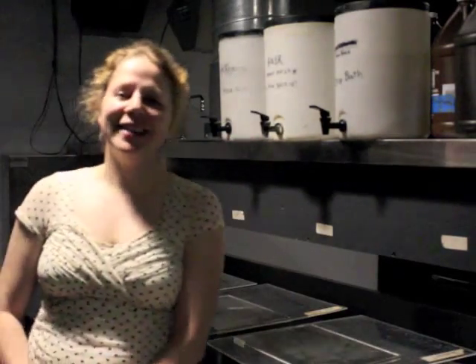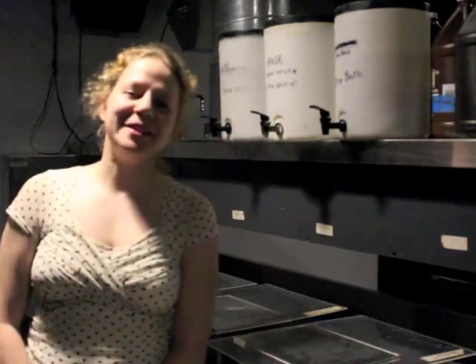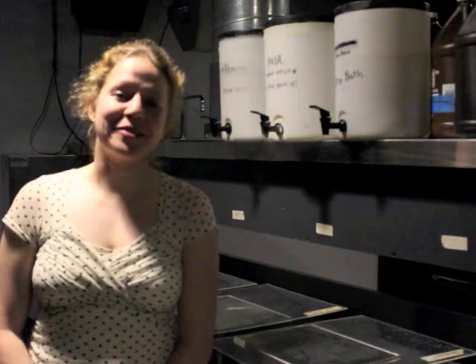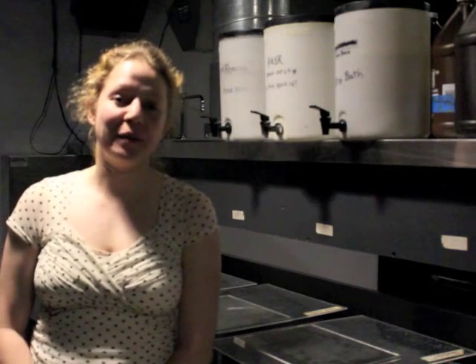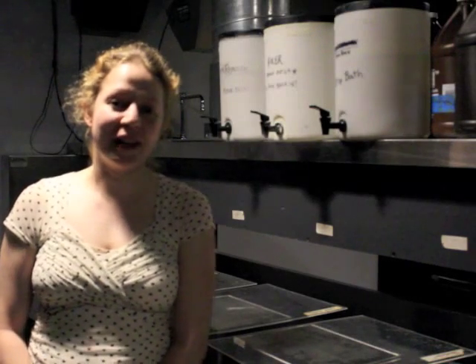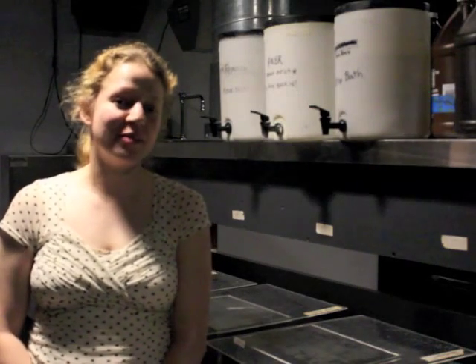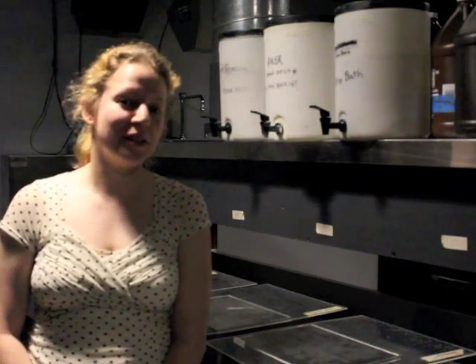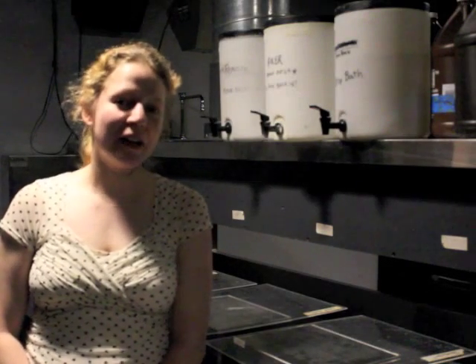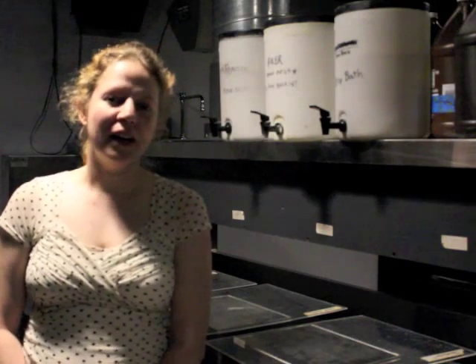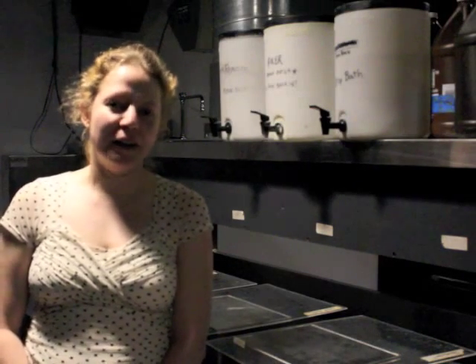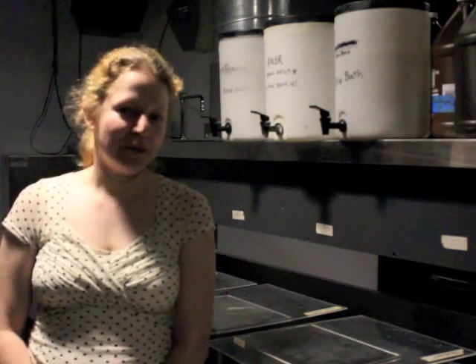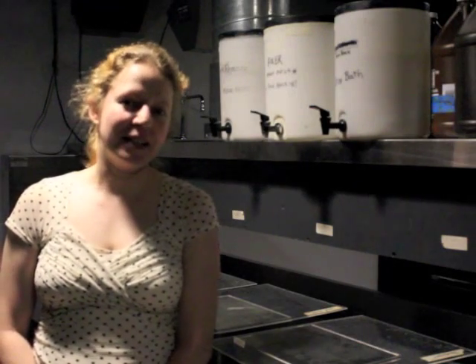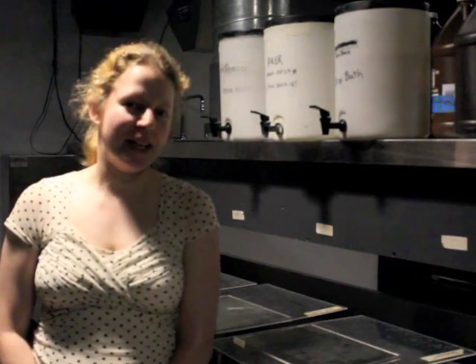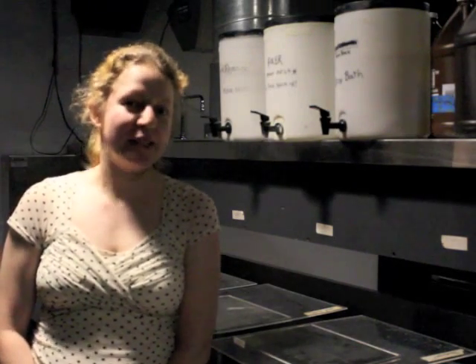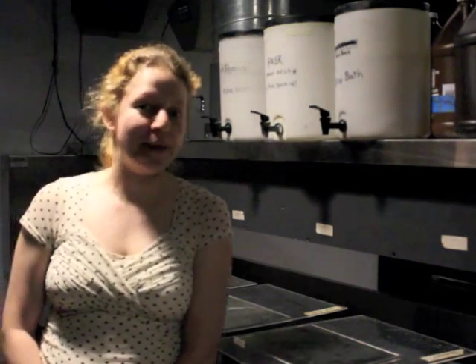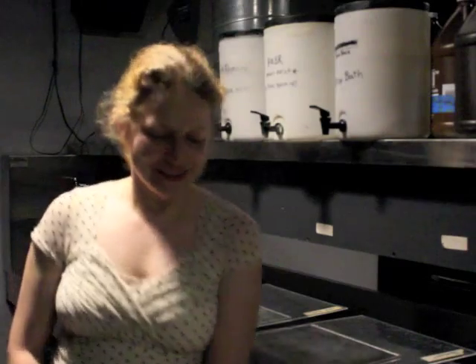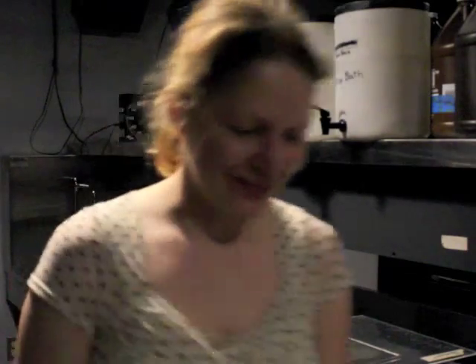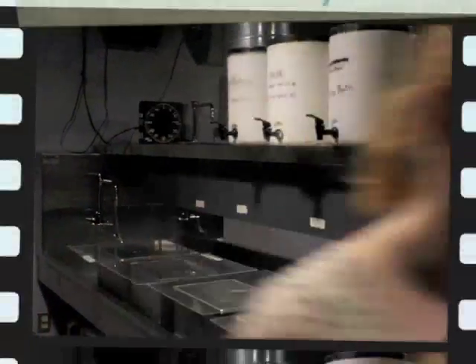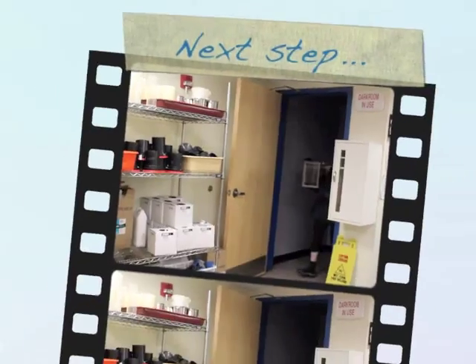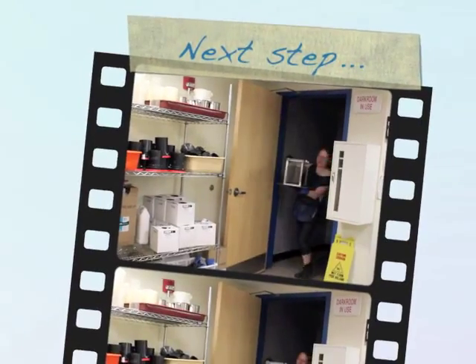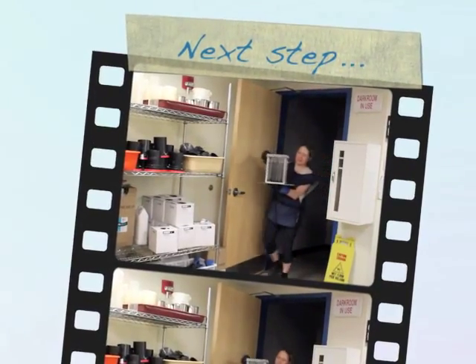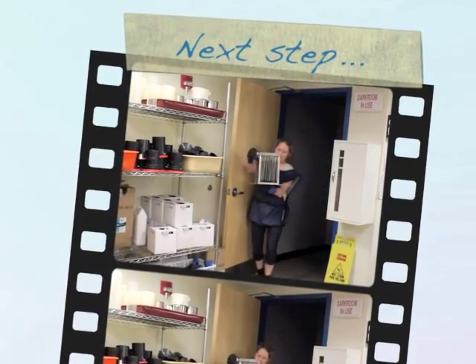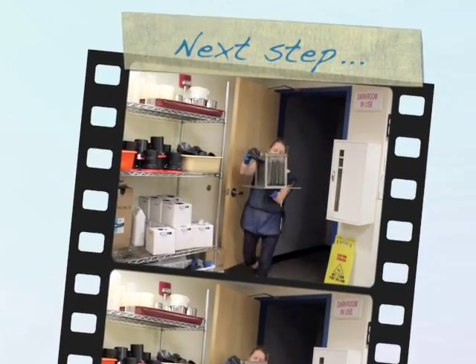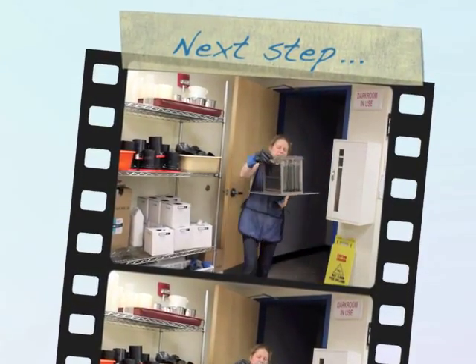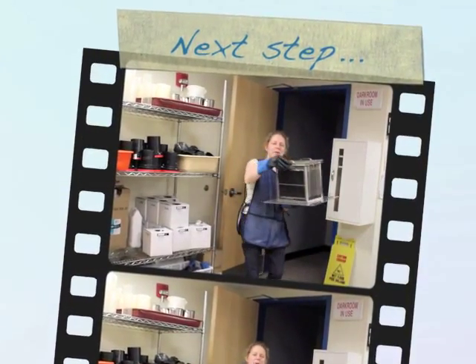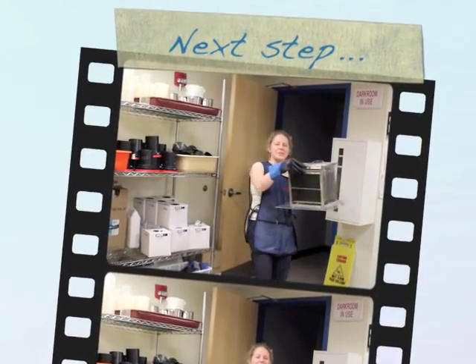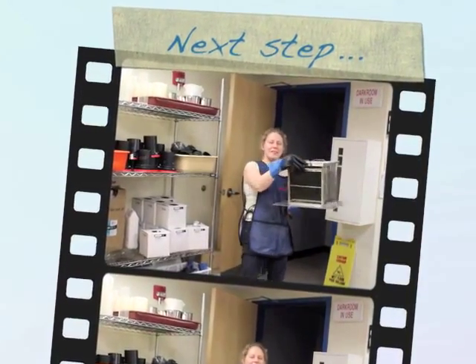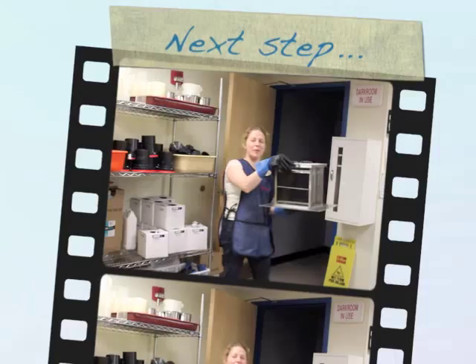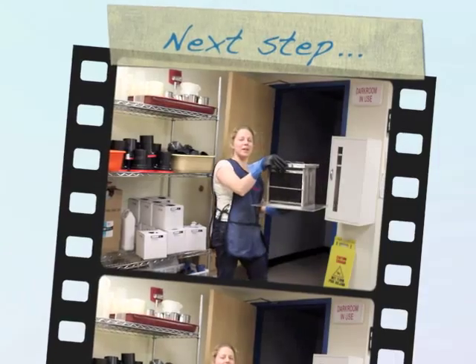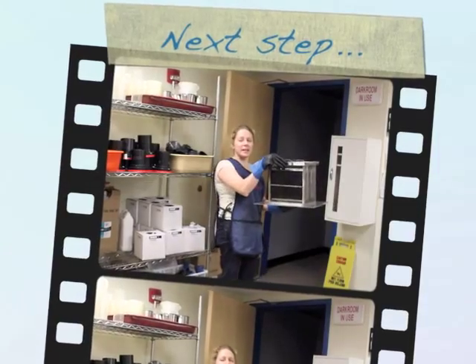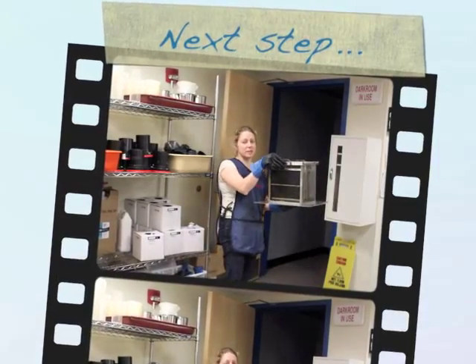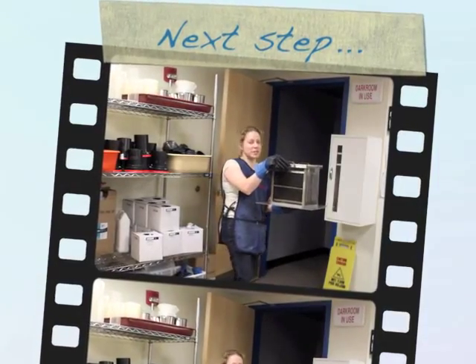I'd love to let you watch this whole thing, but since I've got to do this in the dark, you'll have to wait until the end to see what happens. Well, the film seems to have come out well, and now it's time to watch it.